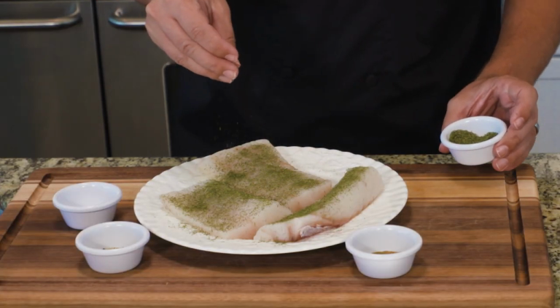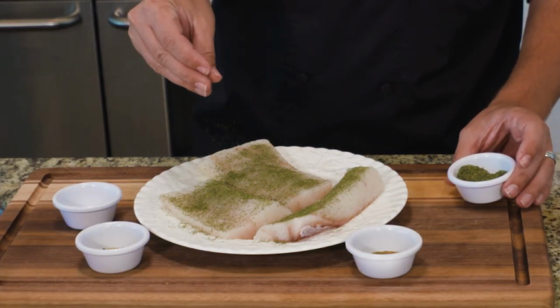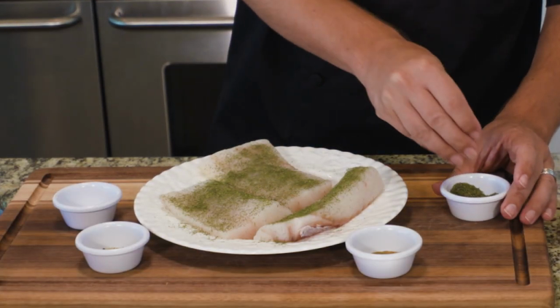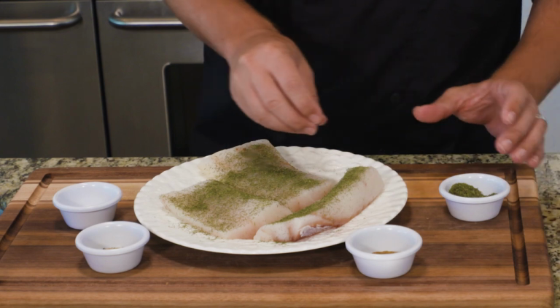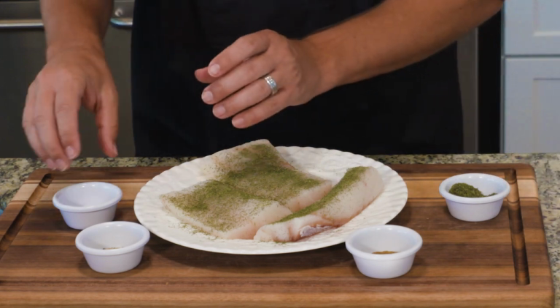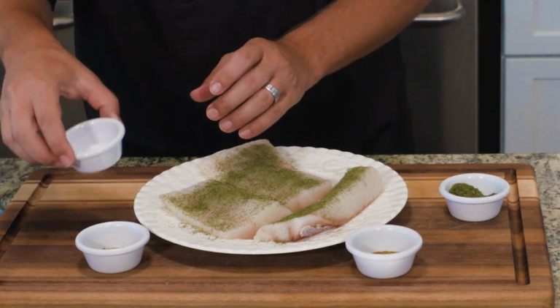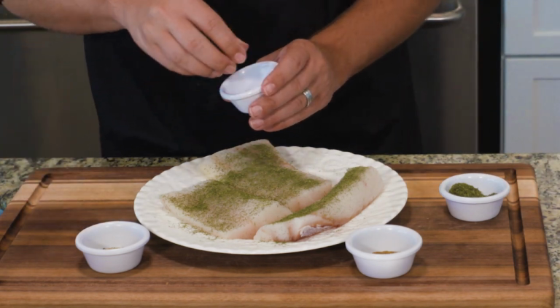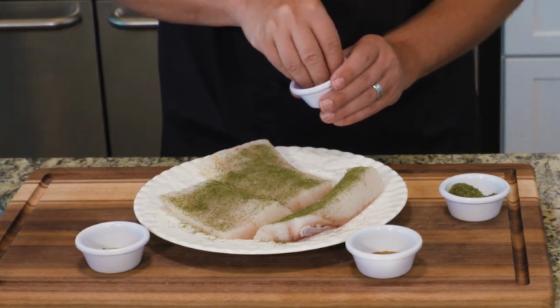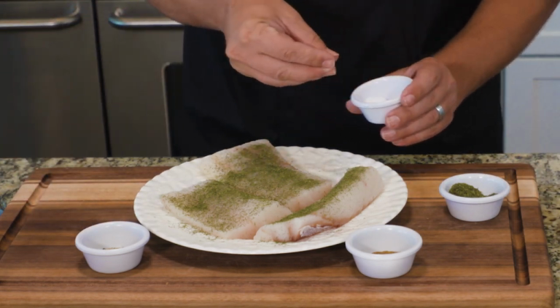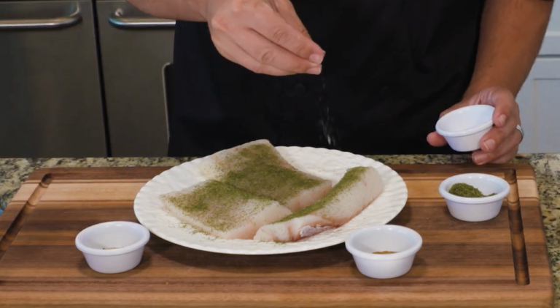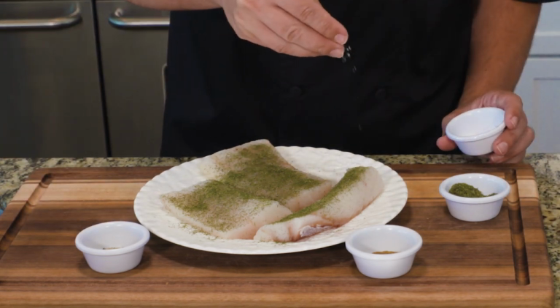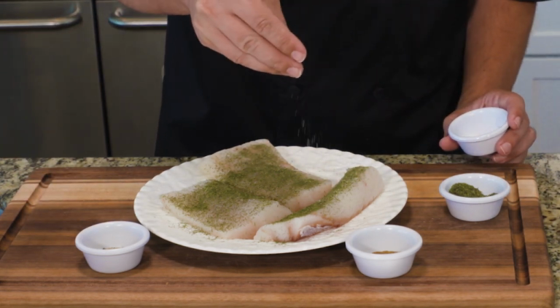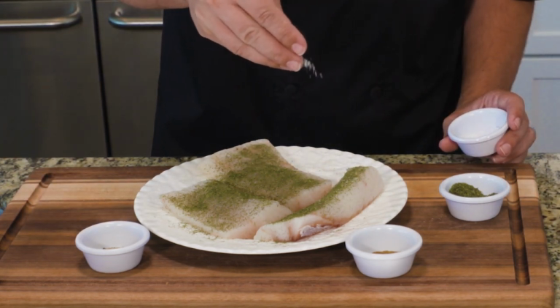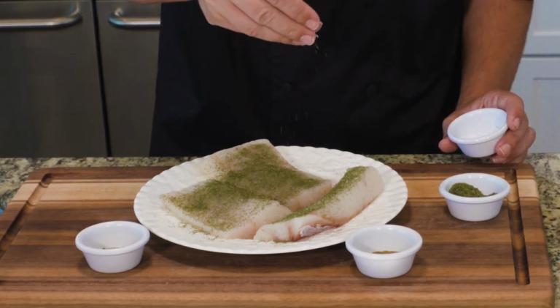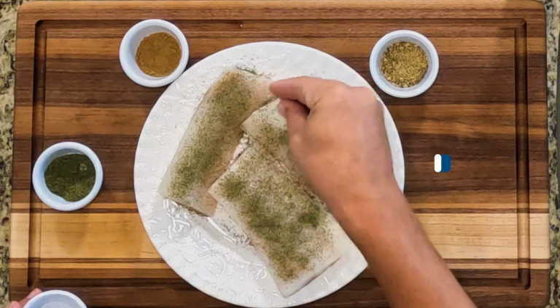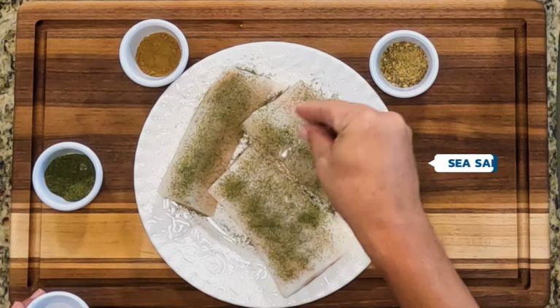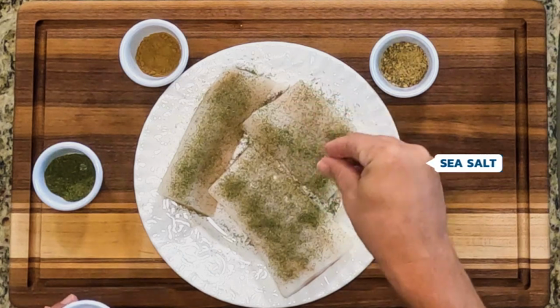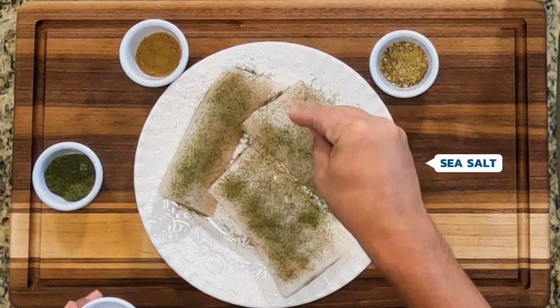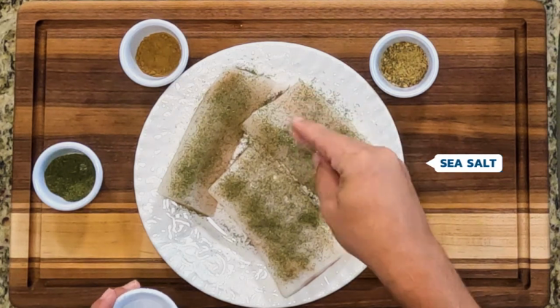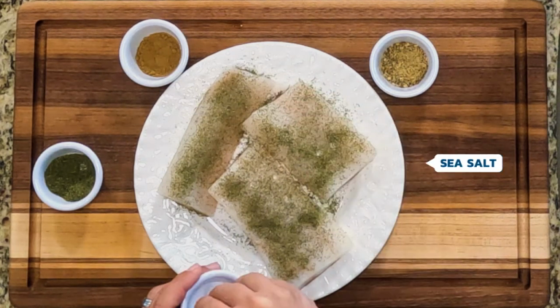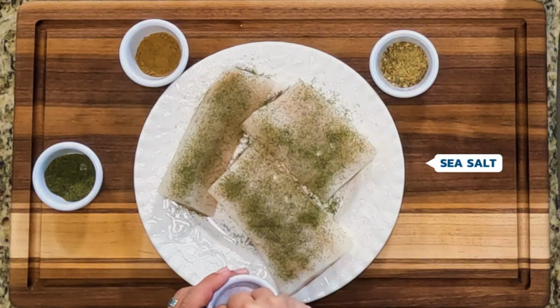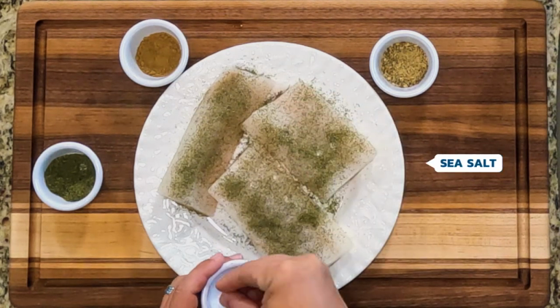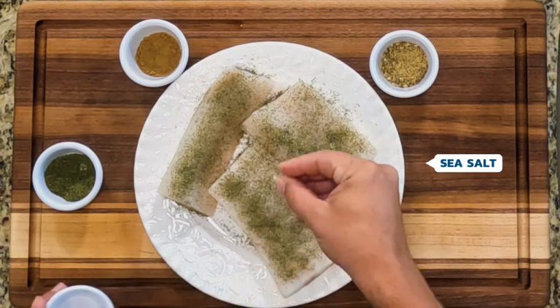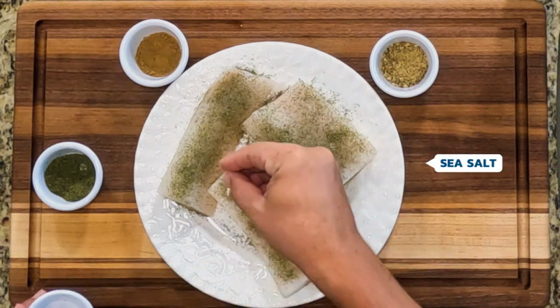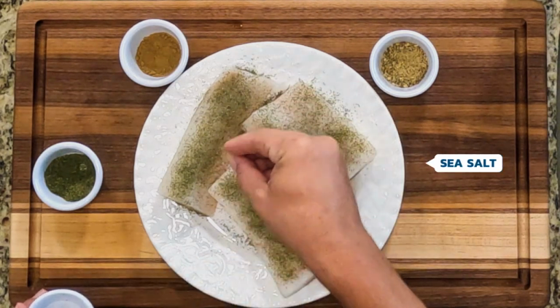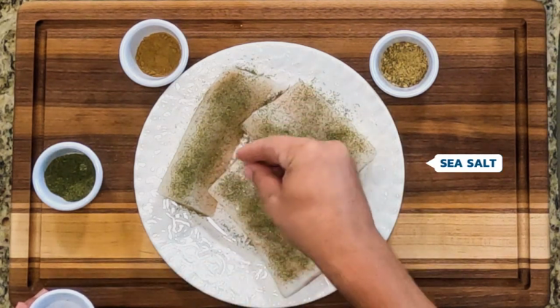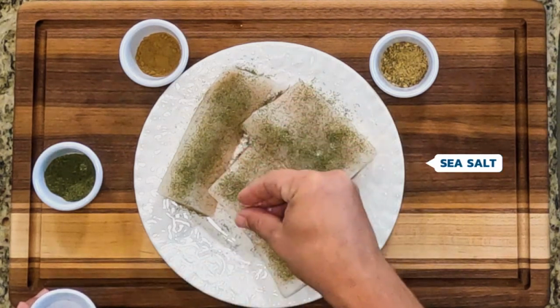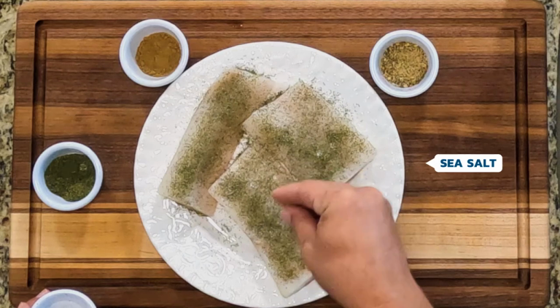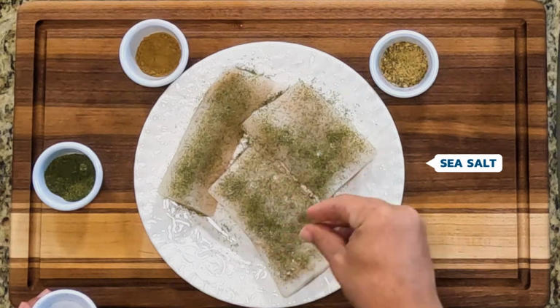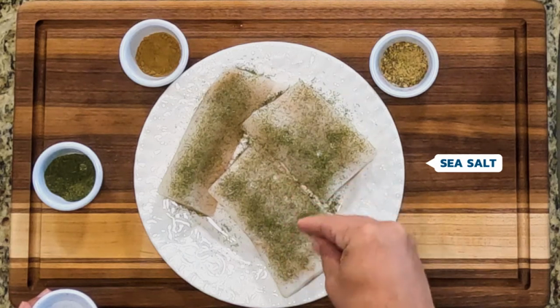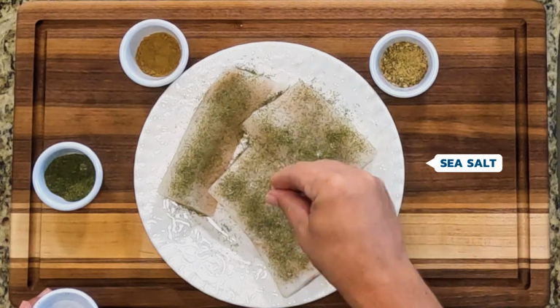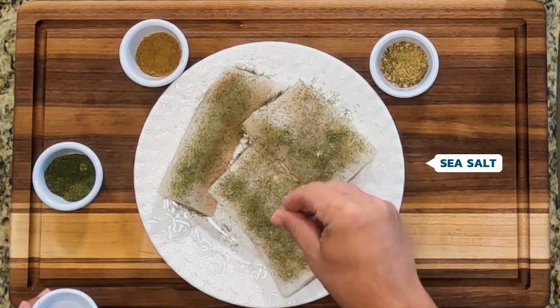Another ingredient I like to add is some sea salt. I just do pinches of it, just kind of cover it. One of the most common mistakes people make when they're cooking seafood is they either overcook it, or don't salt it enough.